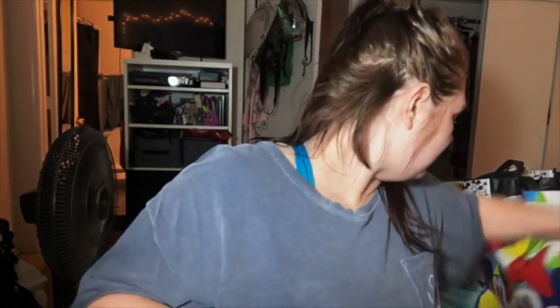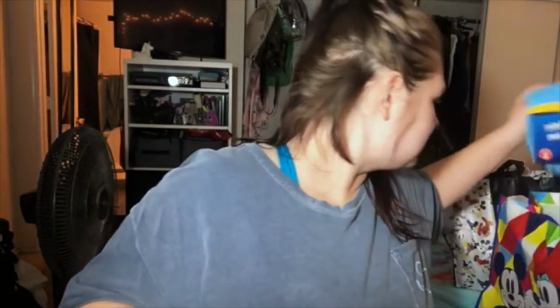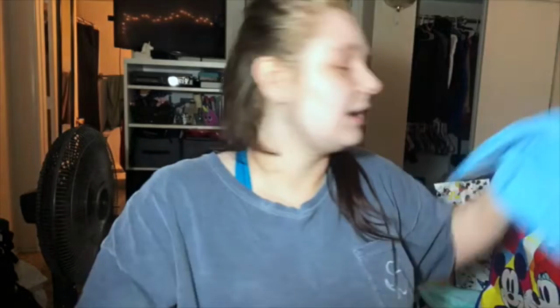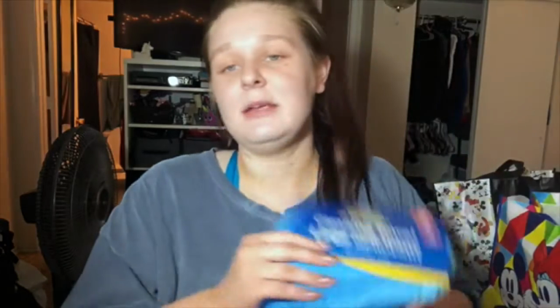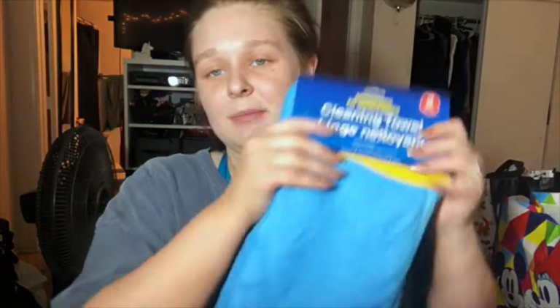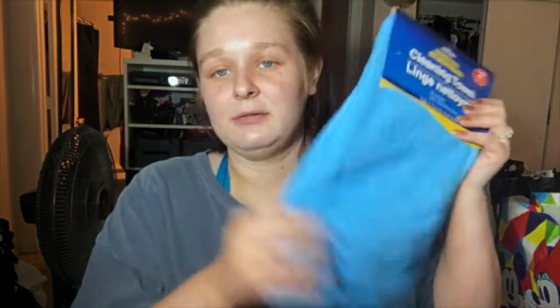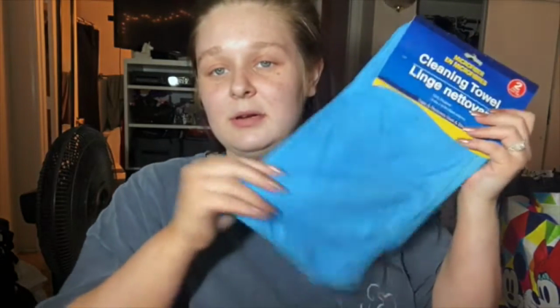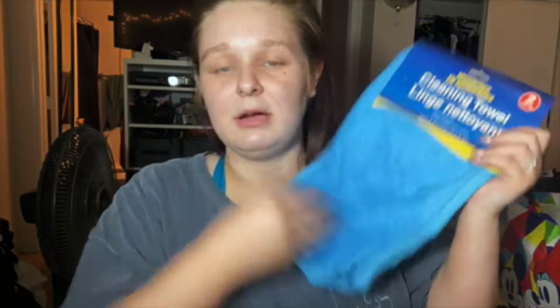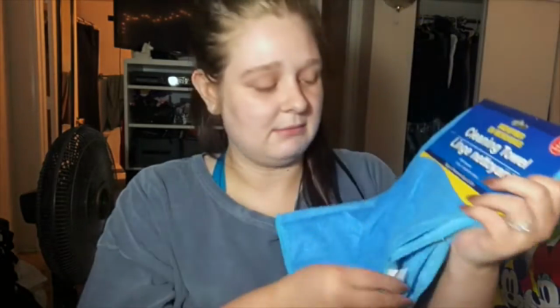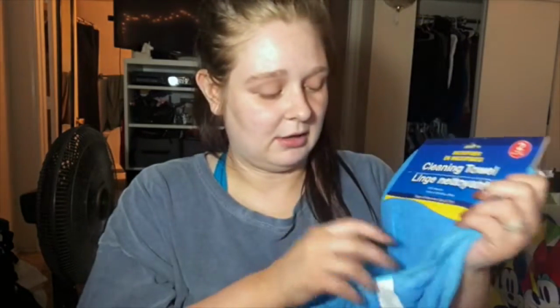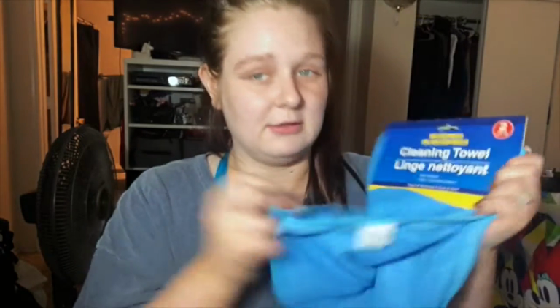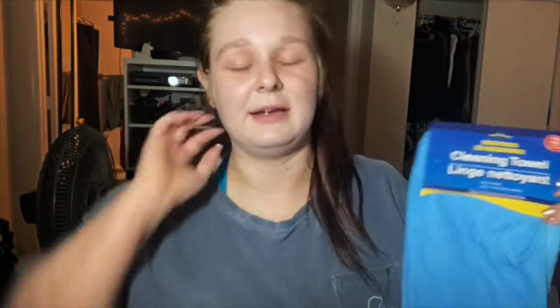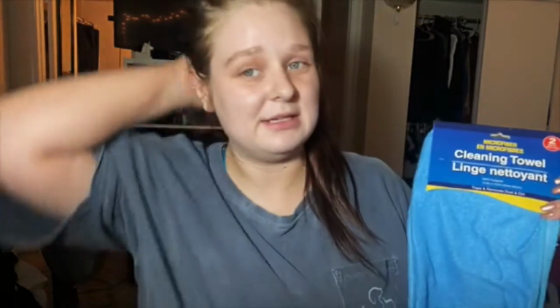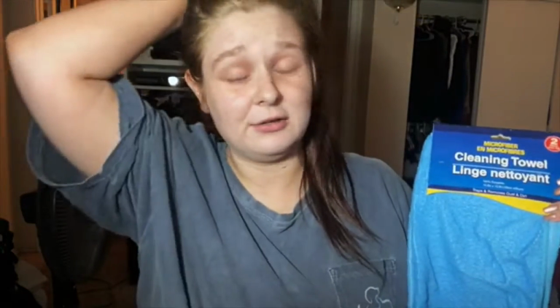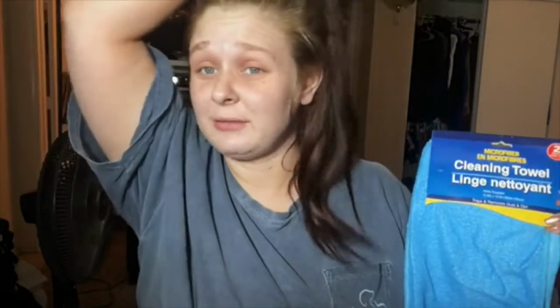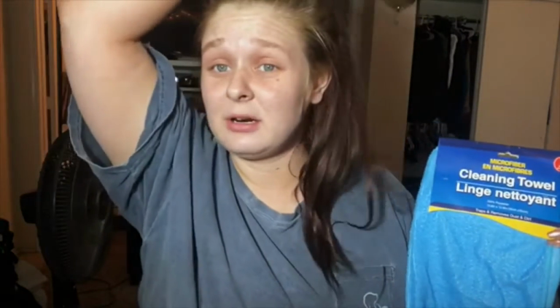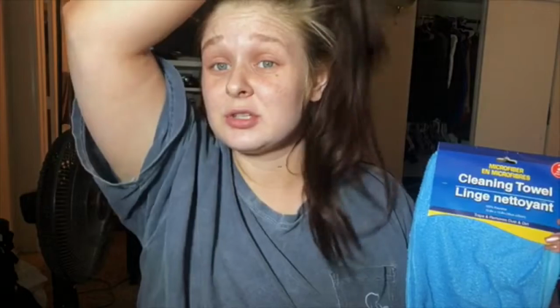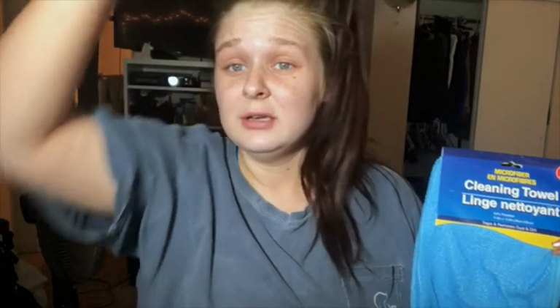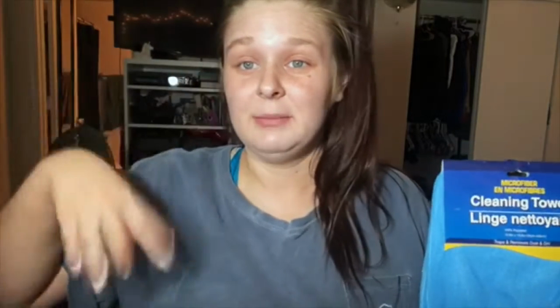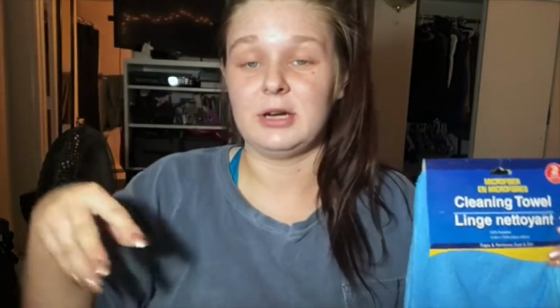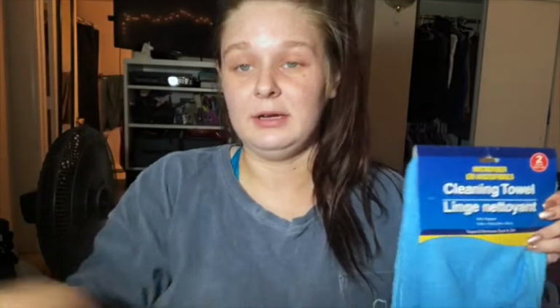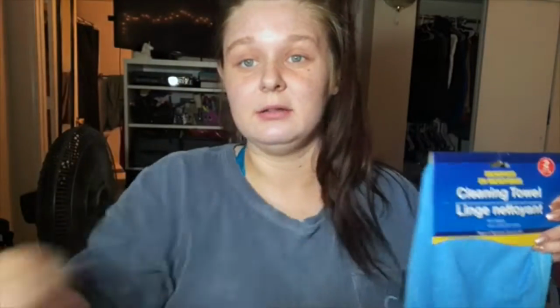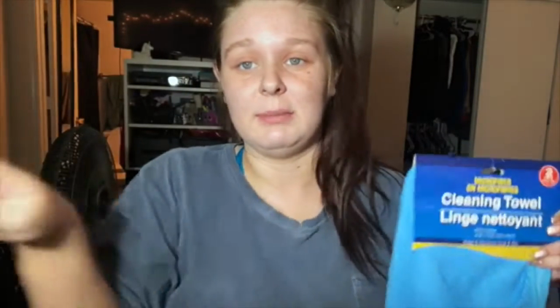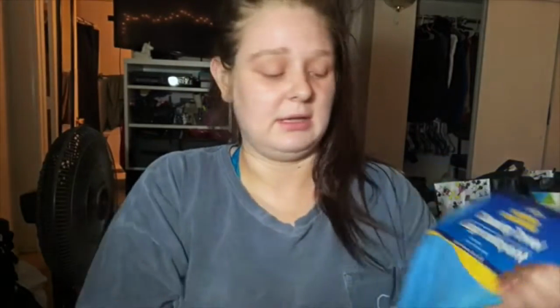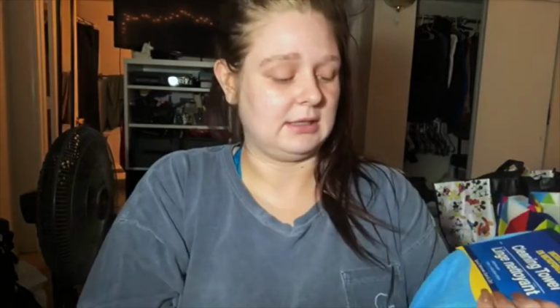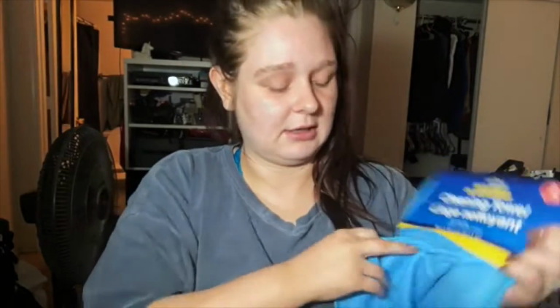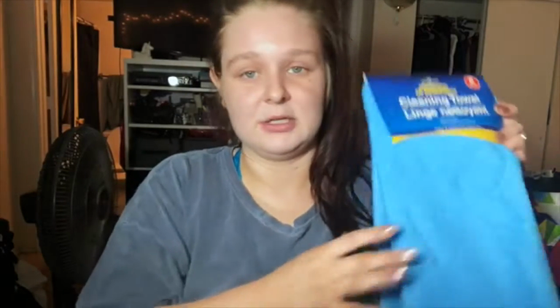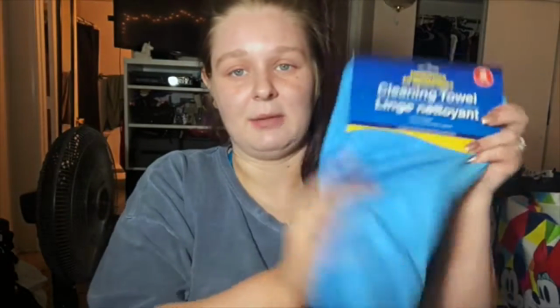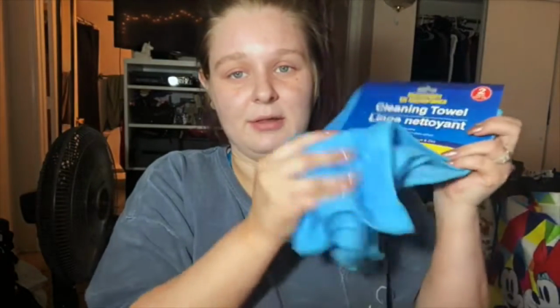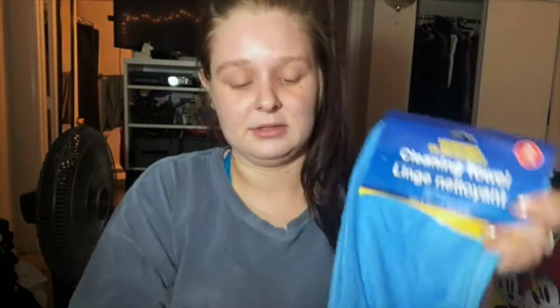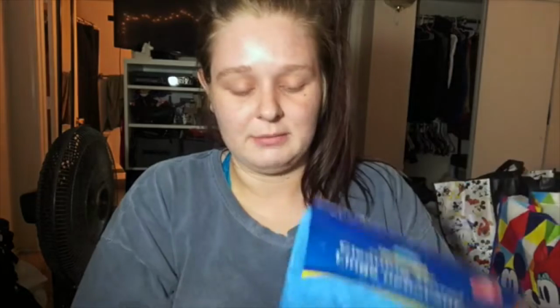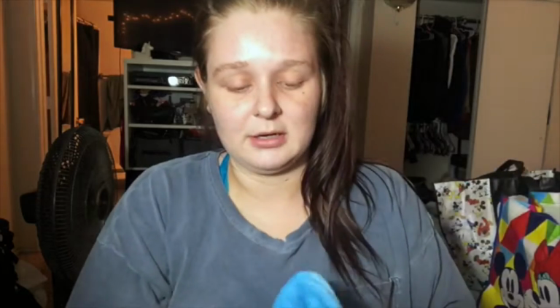I wanted some more microfiber wipes. I keep them in my car because I'm lazy, and I go through a drive-thru car wash. So while I'm in the drive-thru, I wipe everything inside the car down. So I just got a couple more of those to keep in my car.